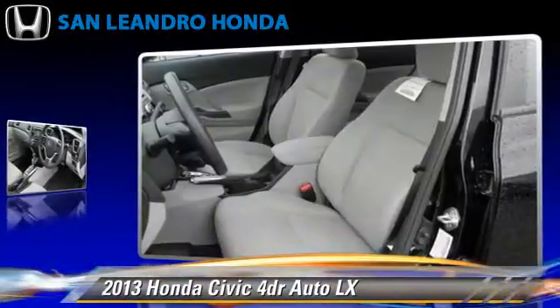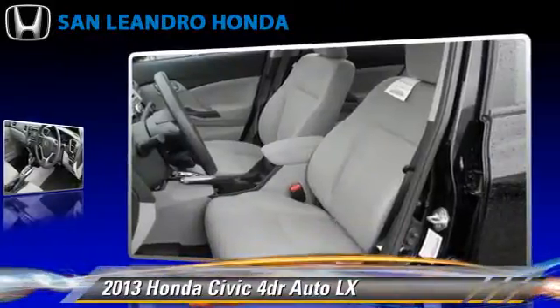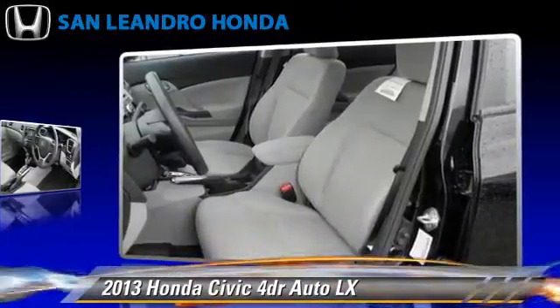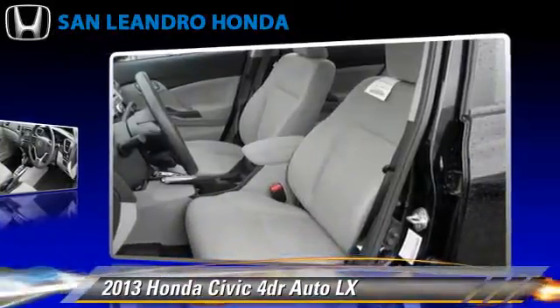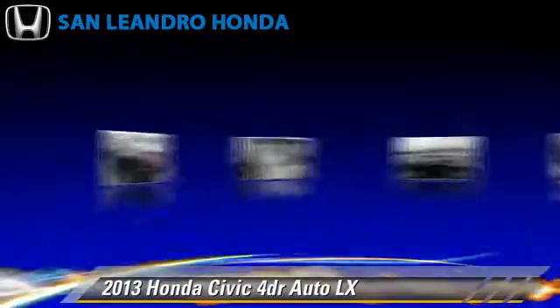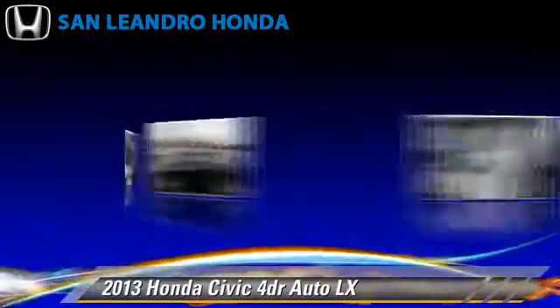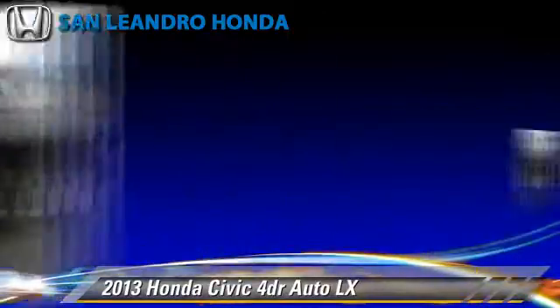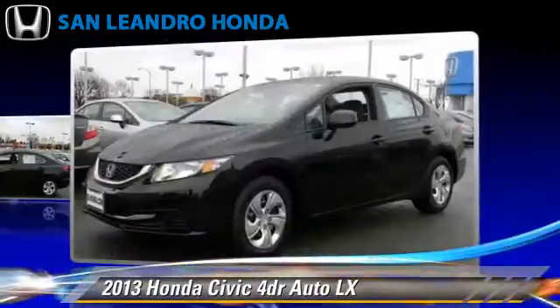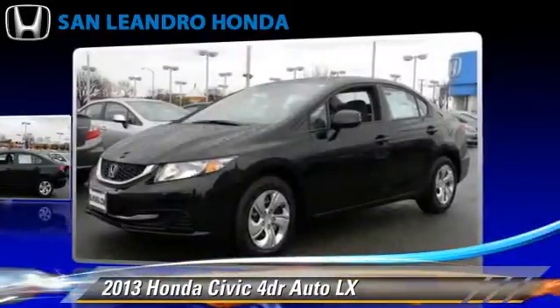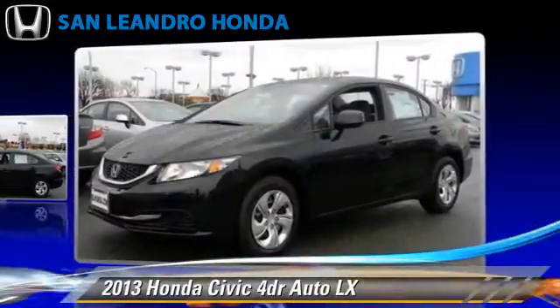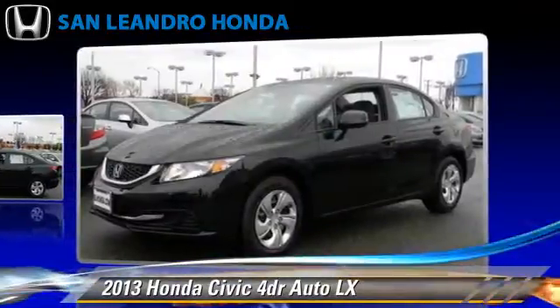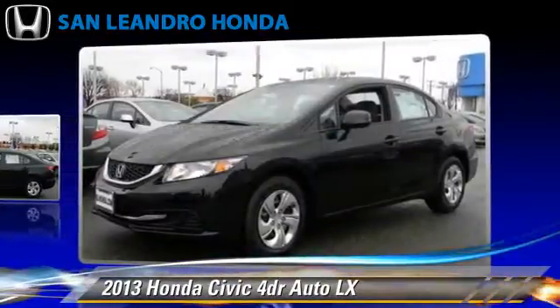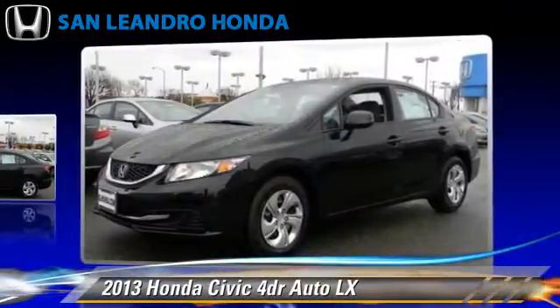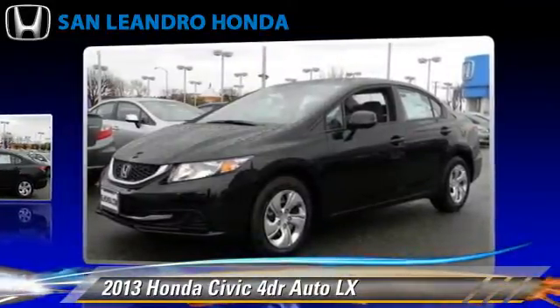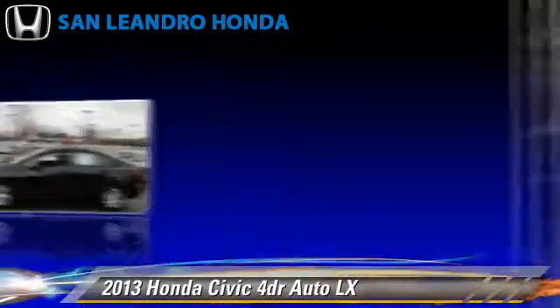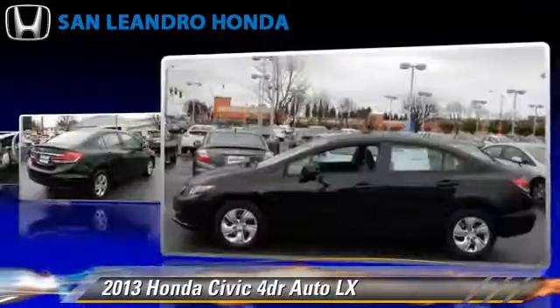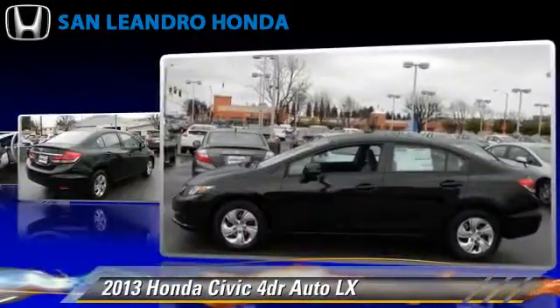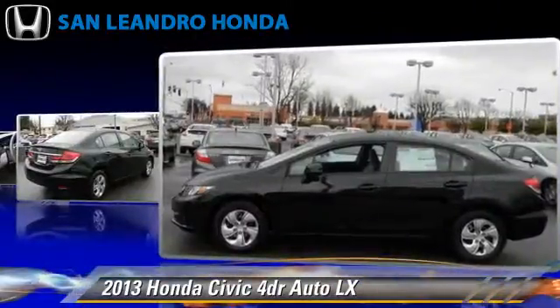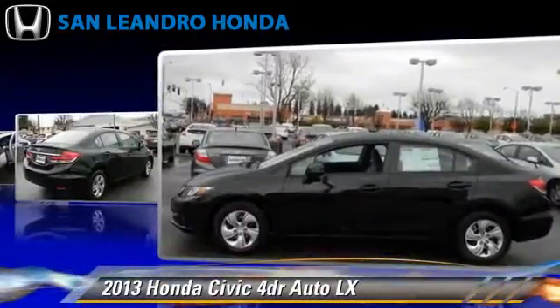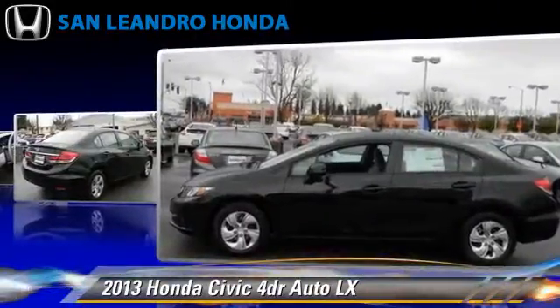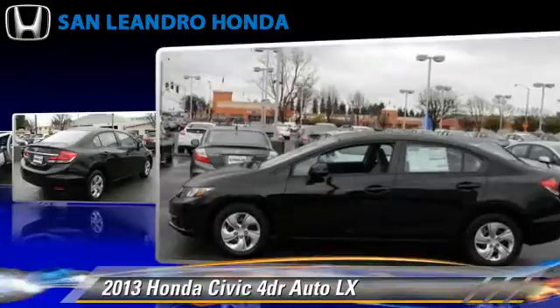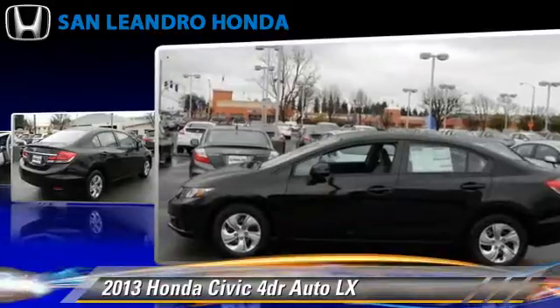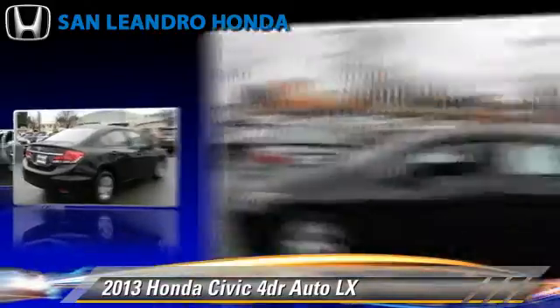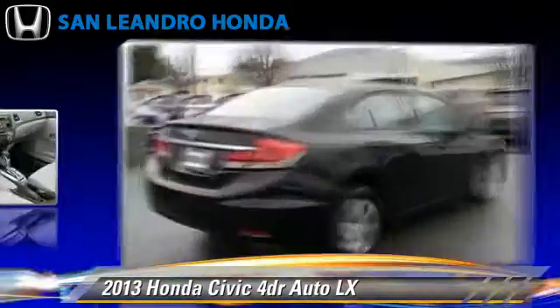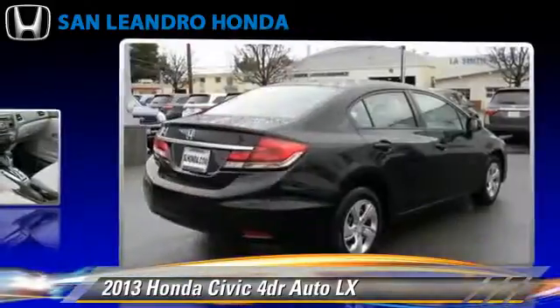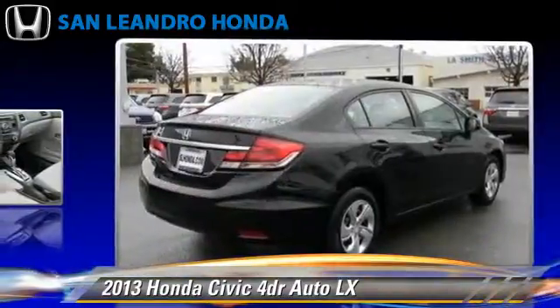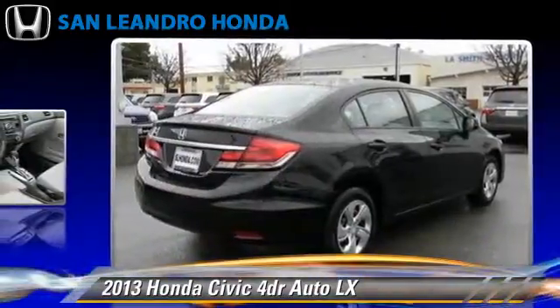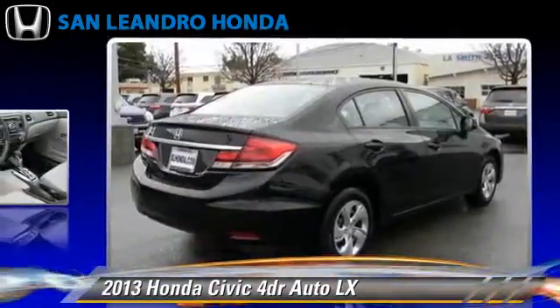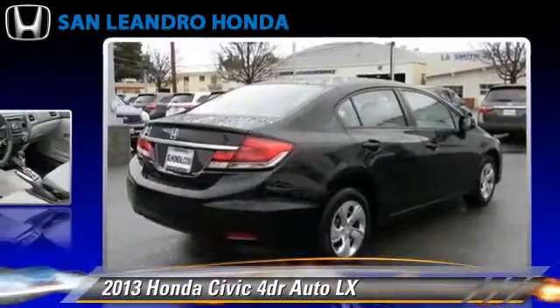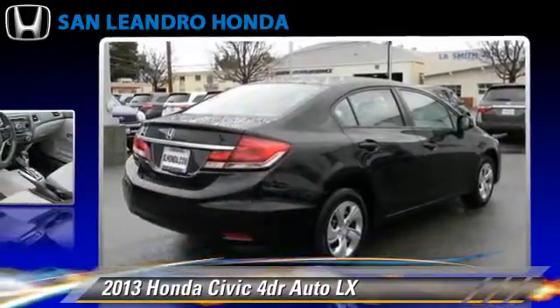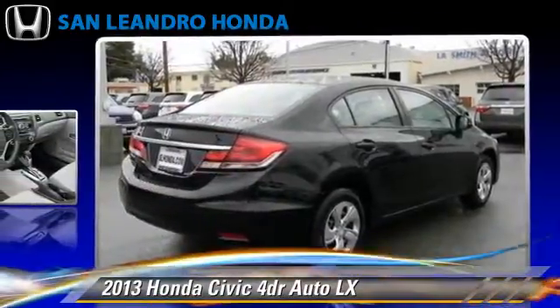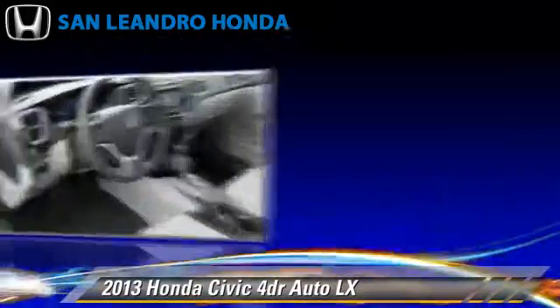This vehicle is well equipped. This Honda features powered door locks, power windows, and a CD player.